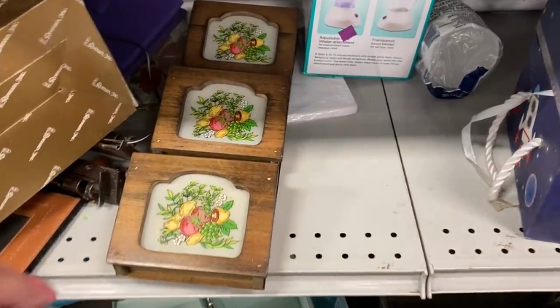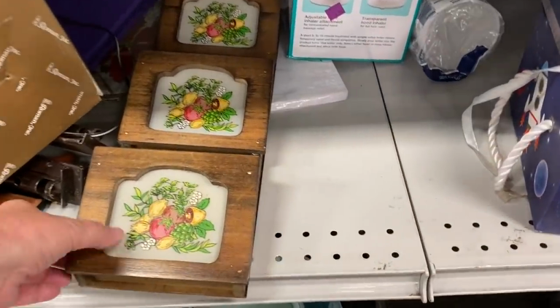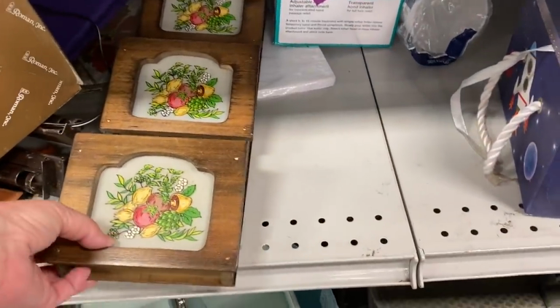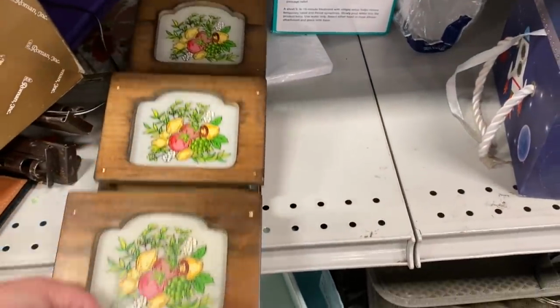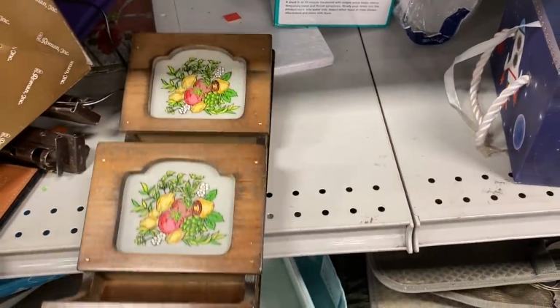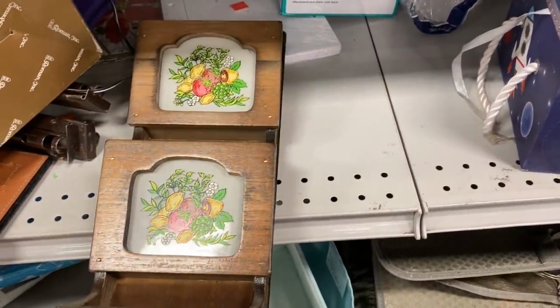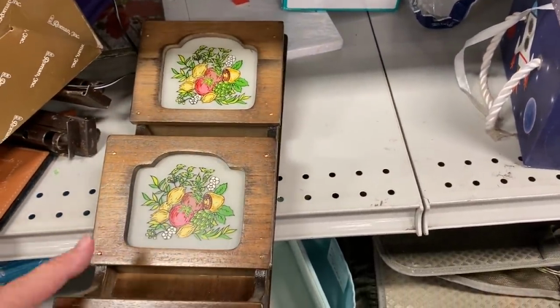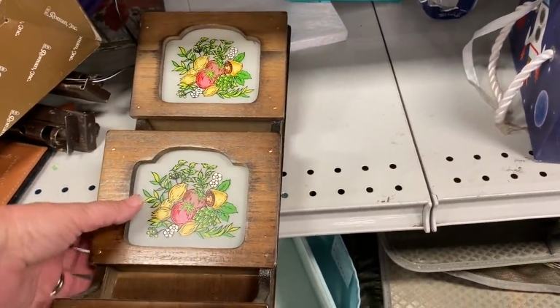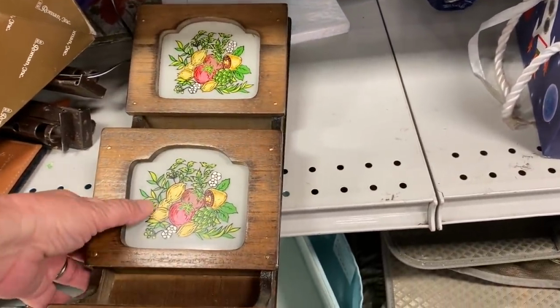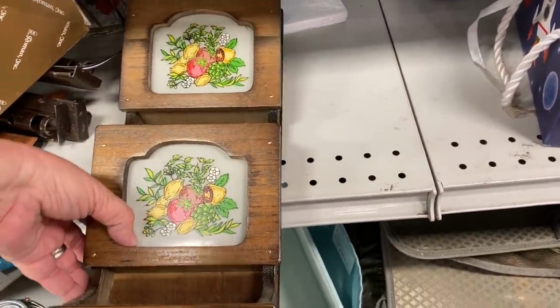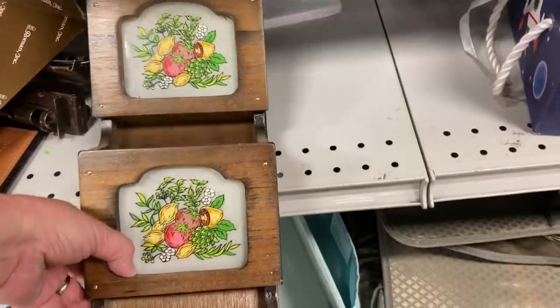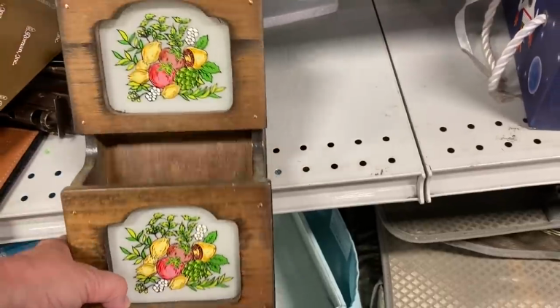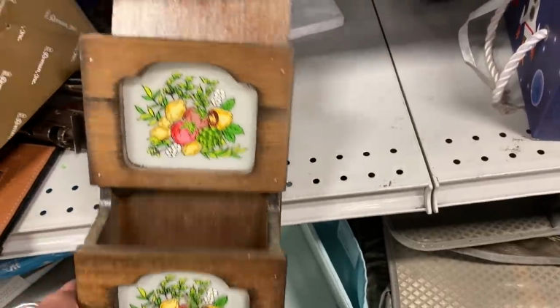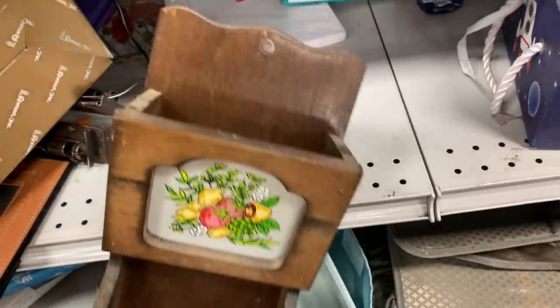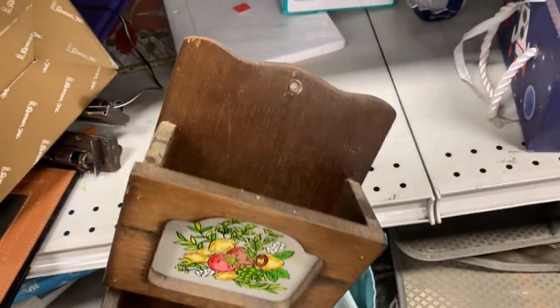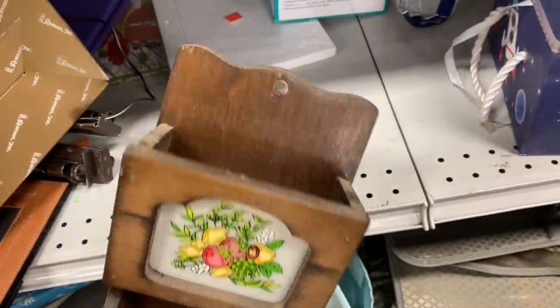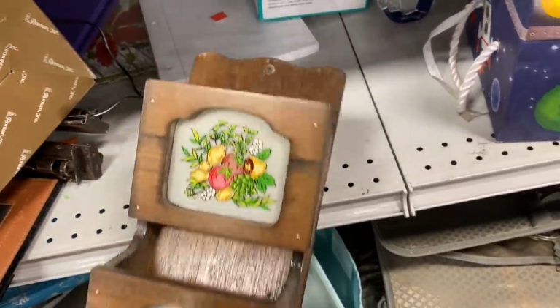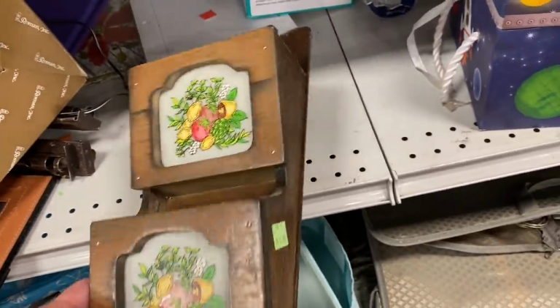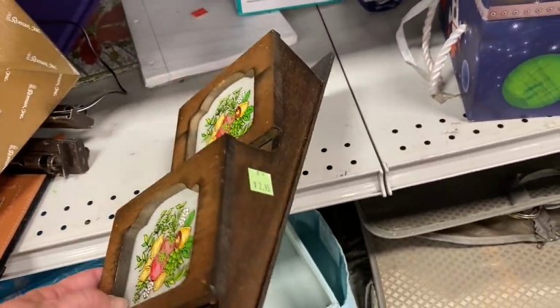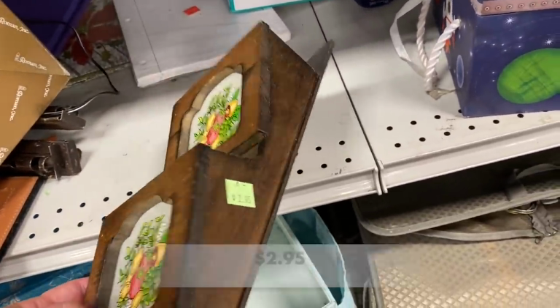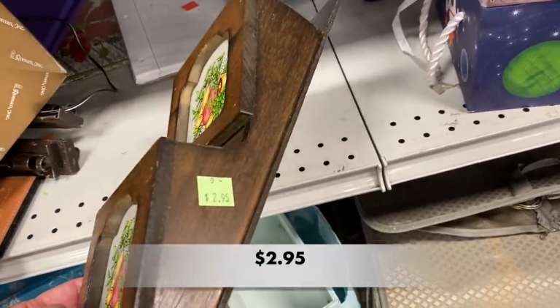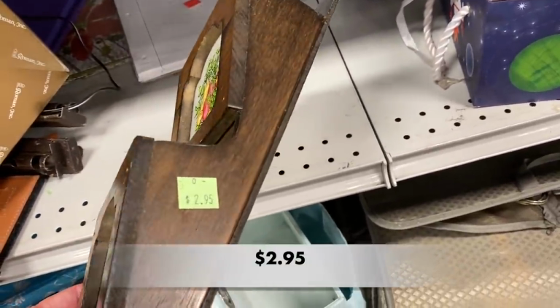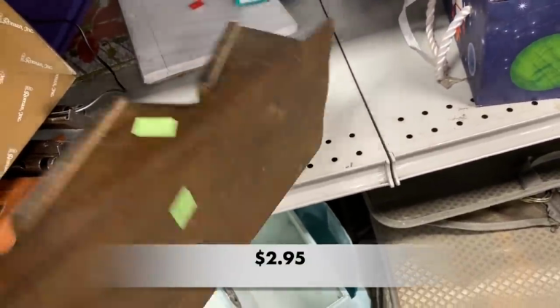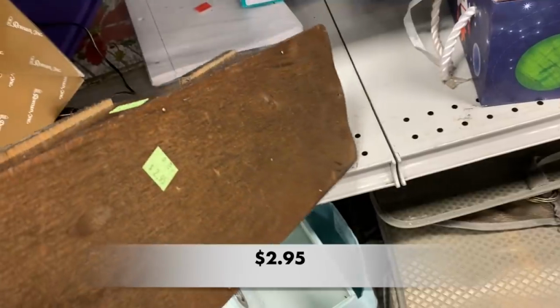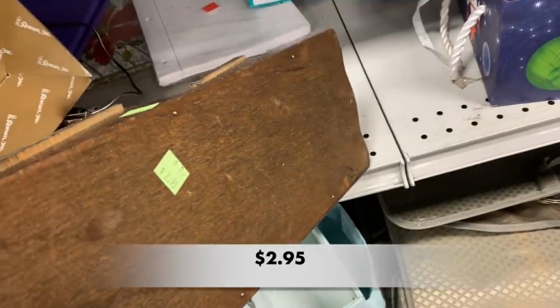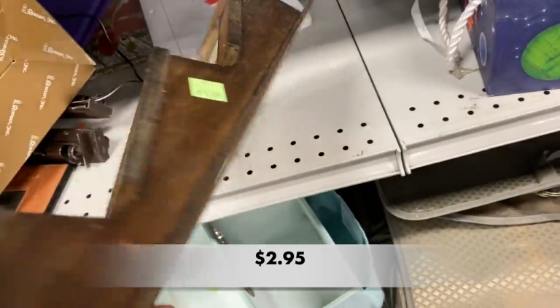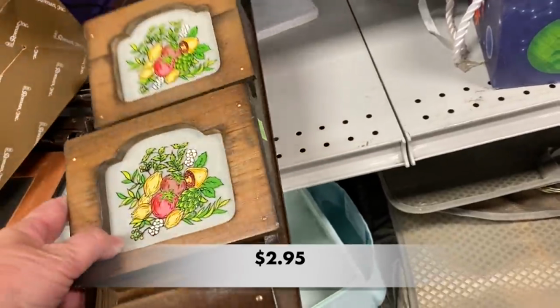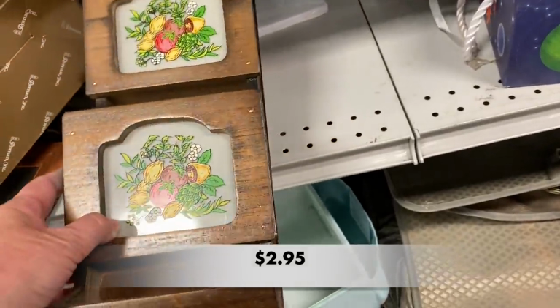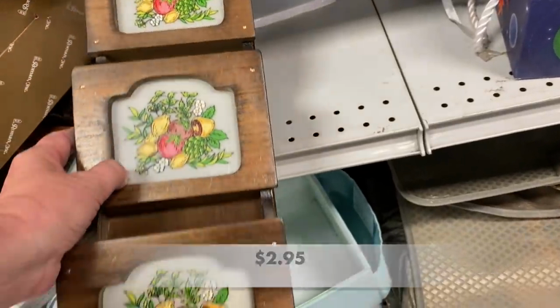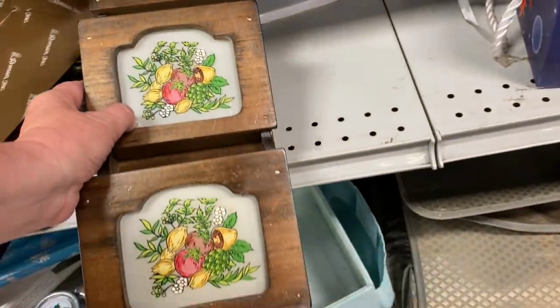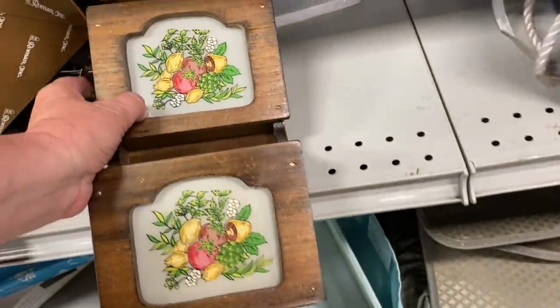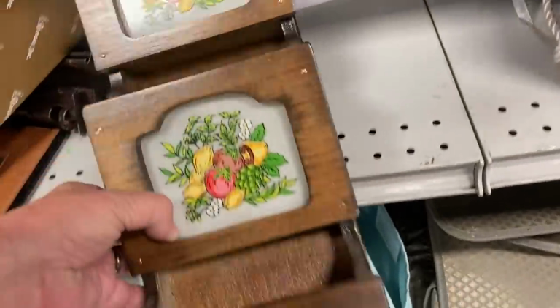Check out this three-tier wooden mail holder. It is meant to hang on the wall, and I wonder if this piece is from the 70s or the 80s. If you know, please leave me a comment.